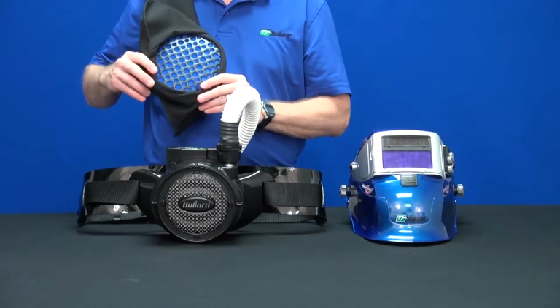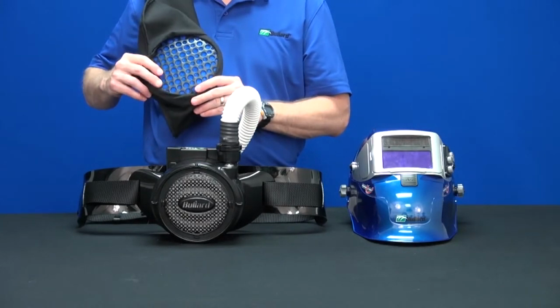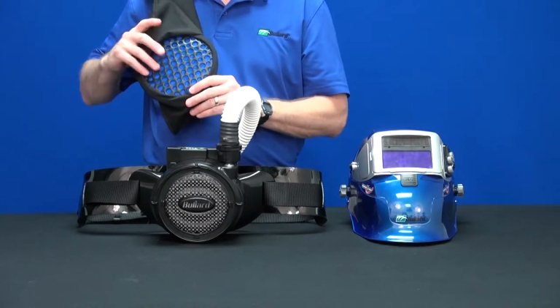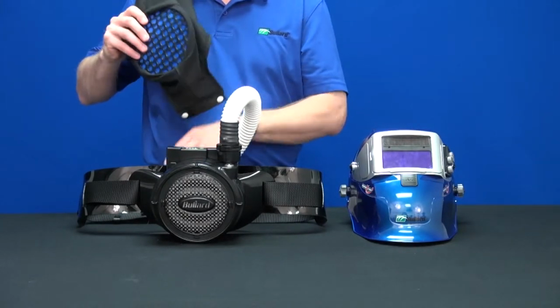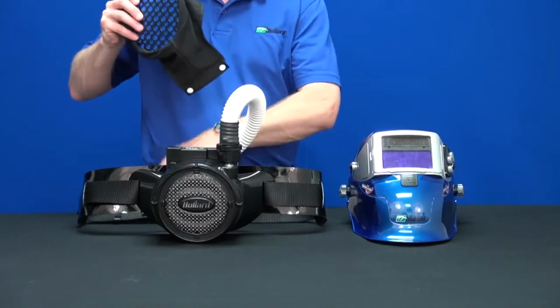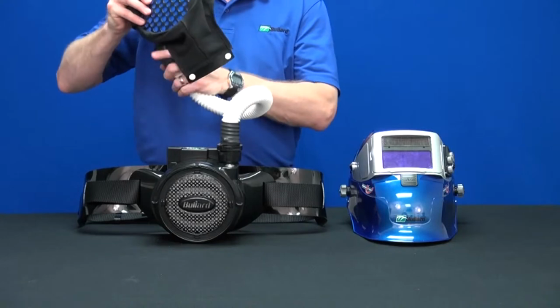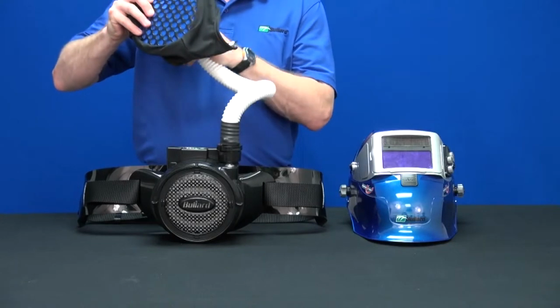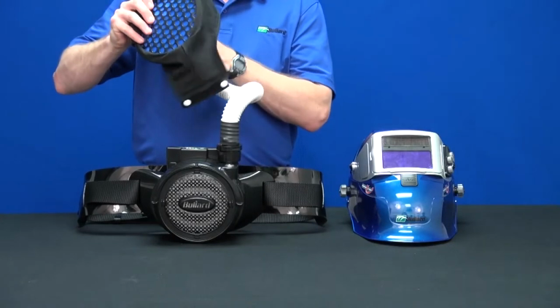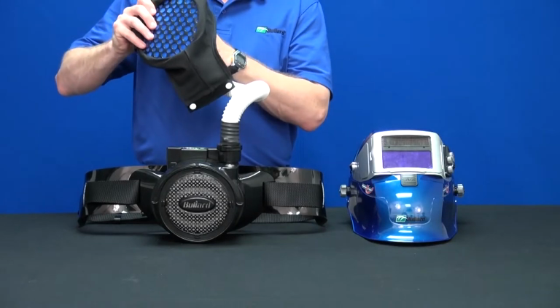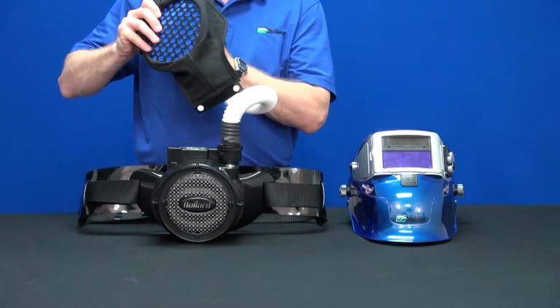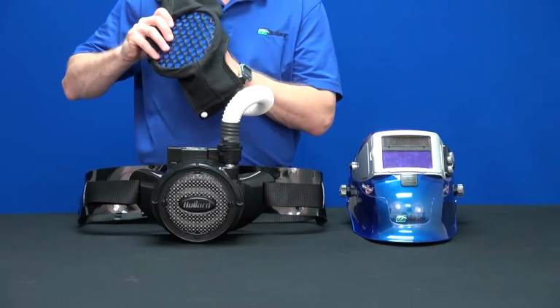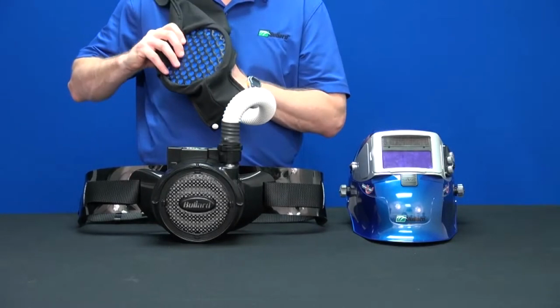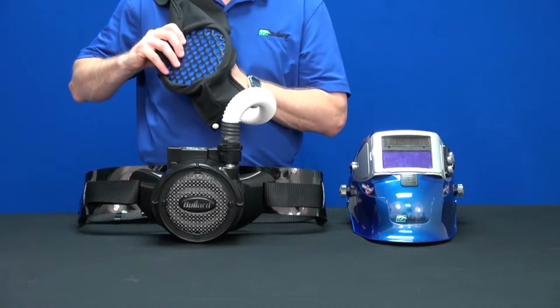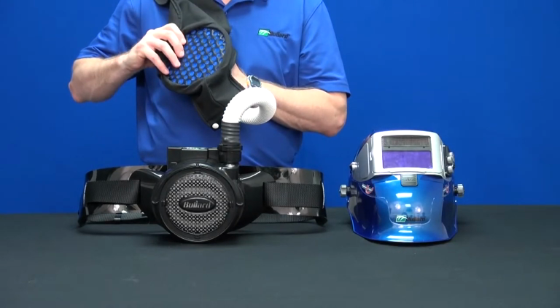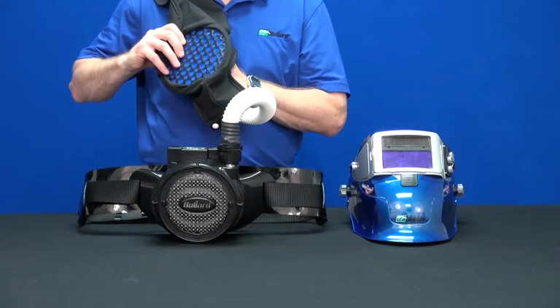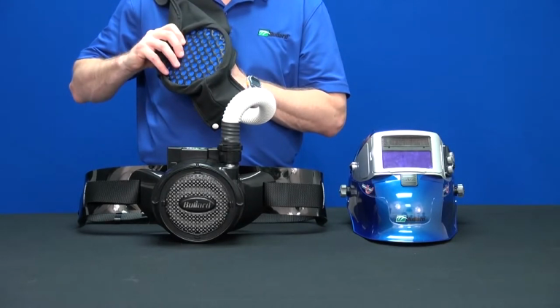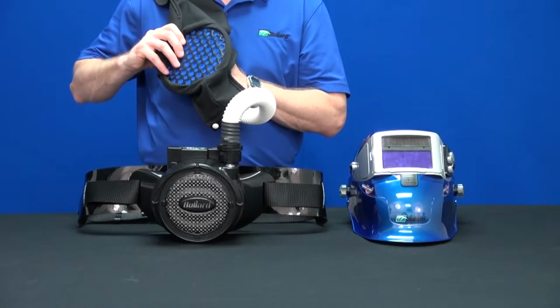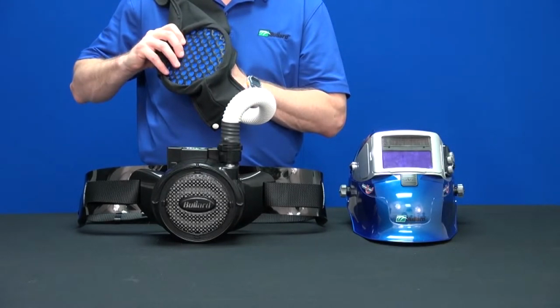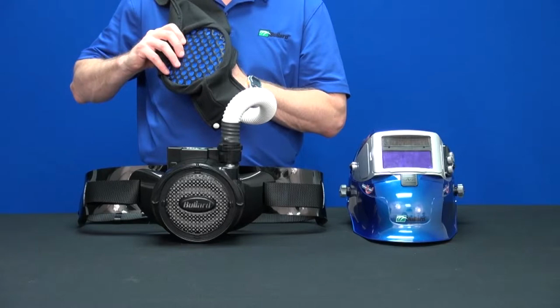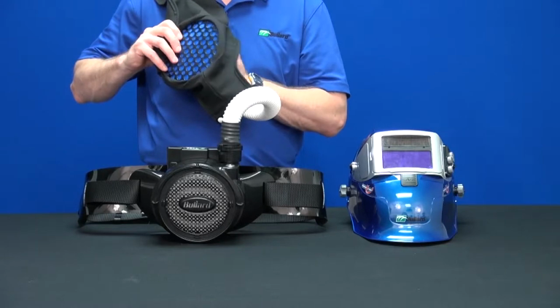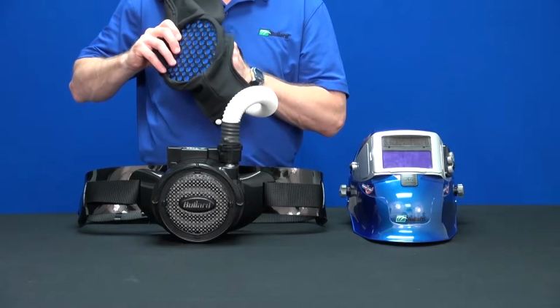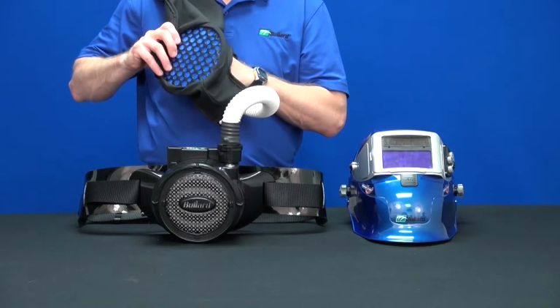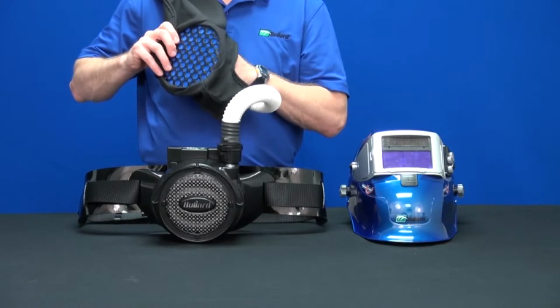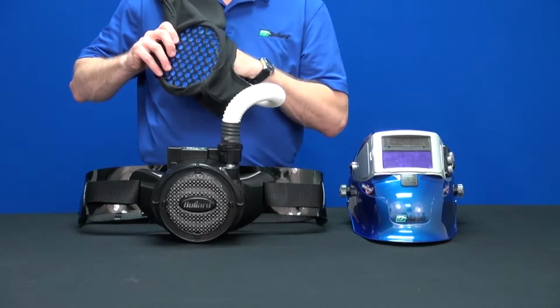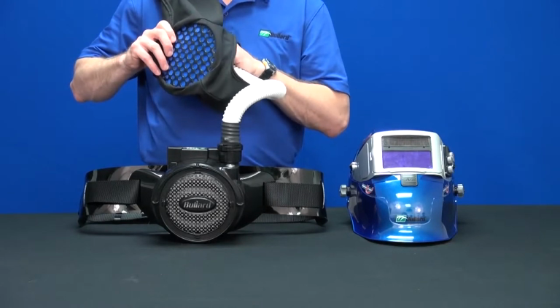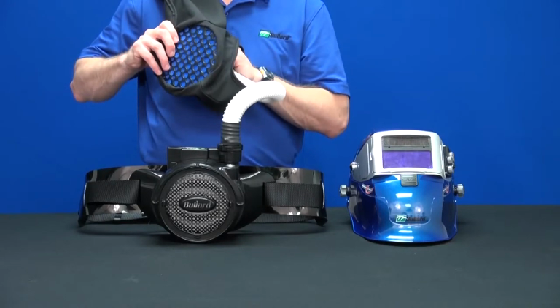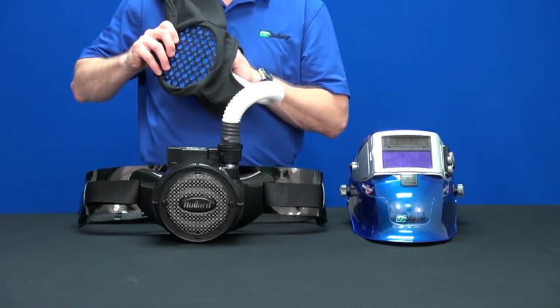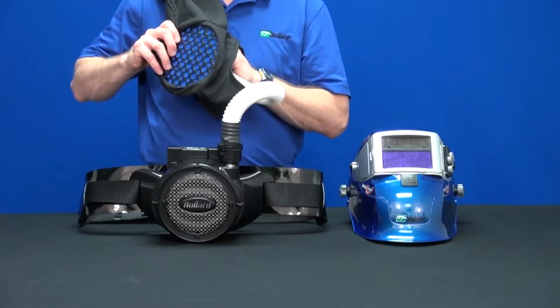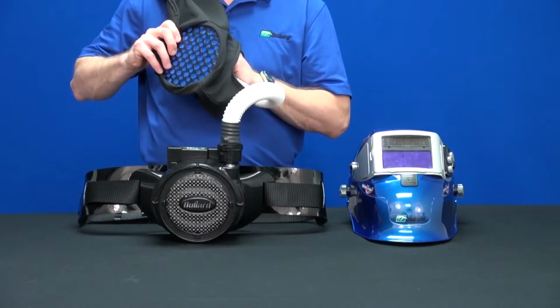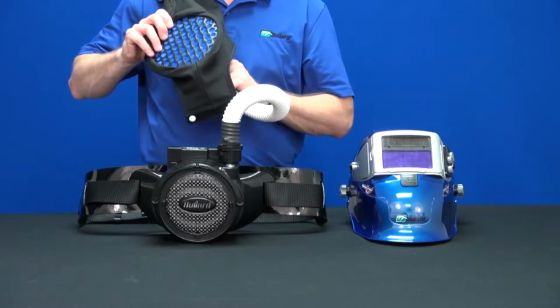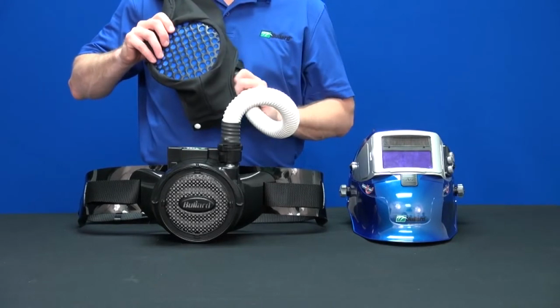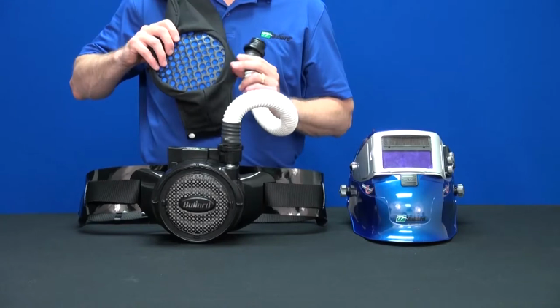To install the cover, first make sure the blower, battery, belt, and breathing tube are all assembled together. Also, make sure that the blue fiberglass disc is properly in place.